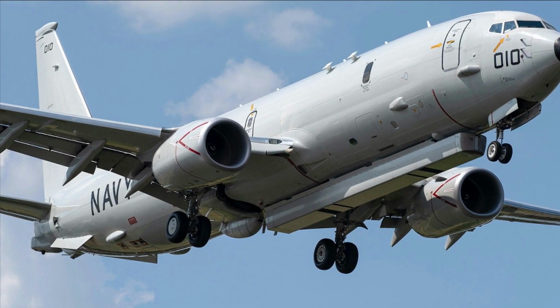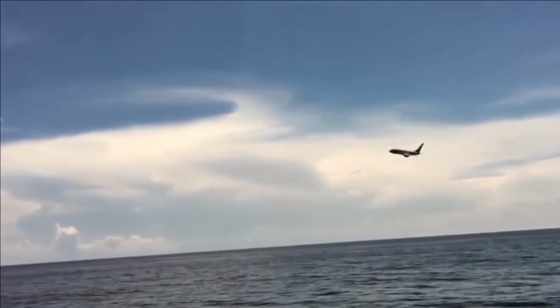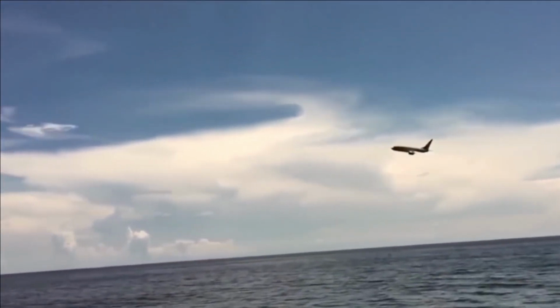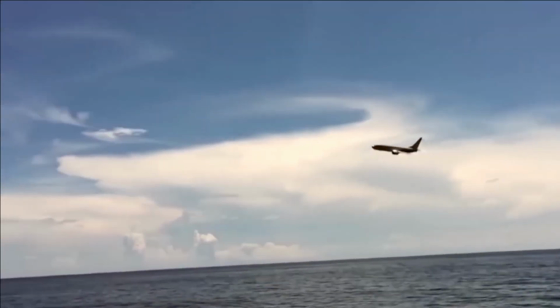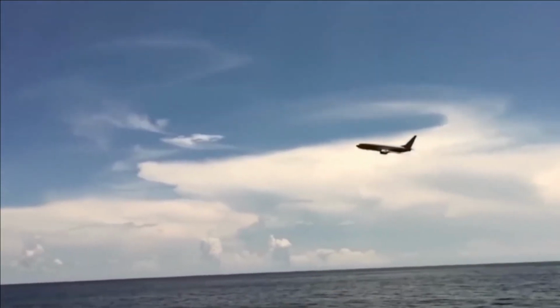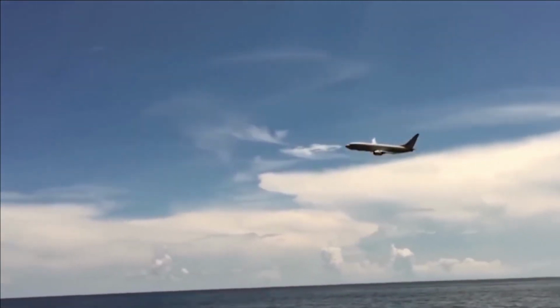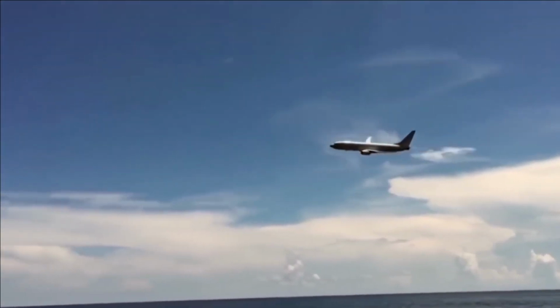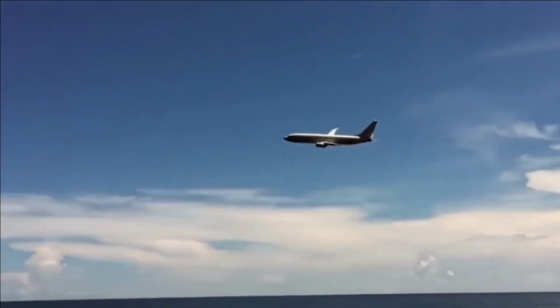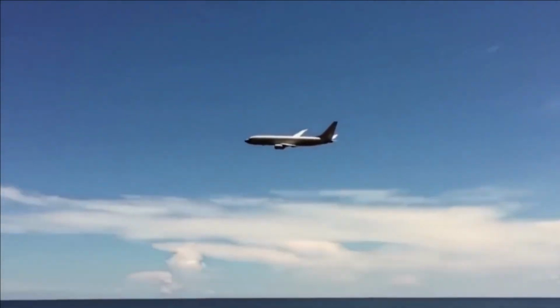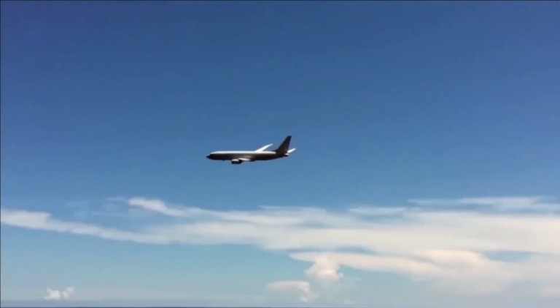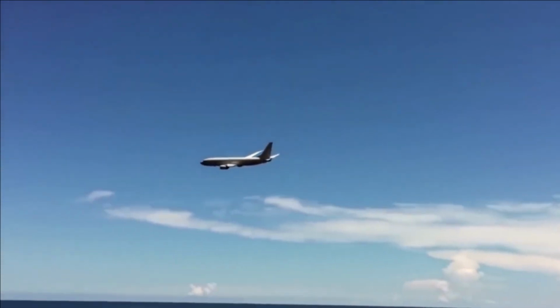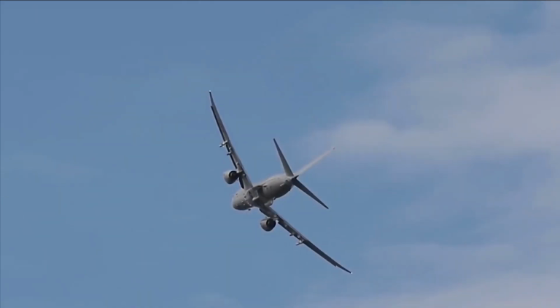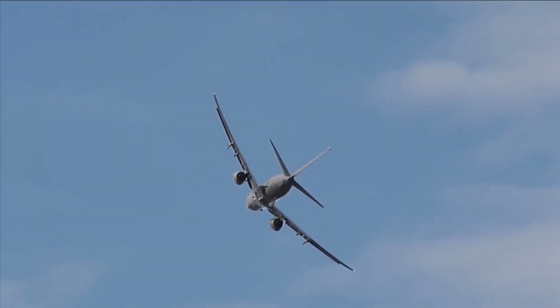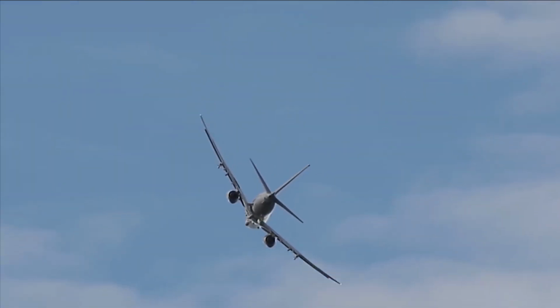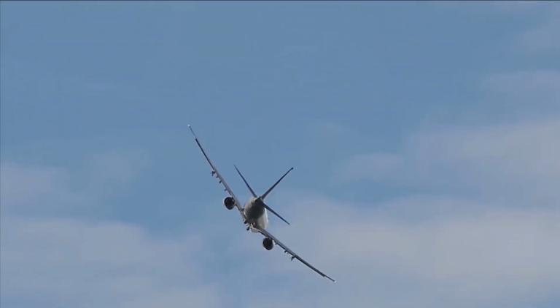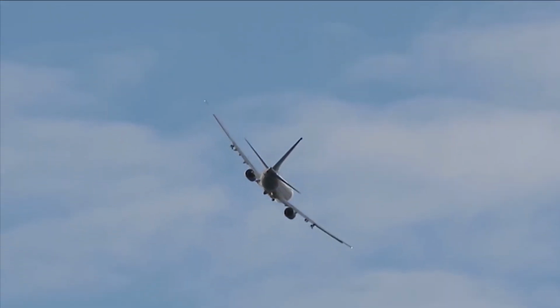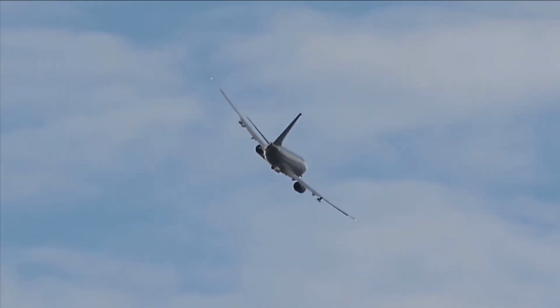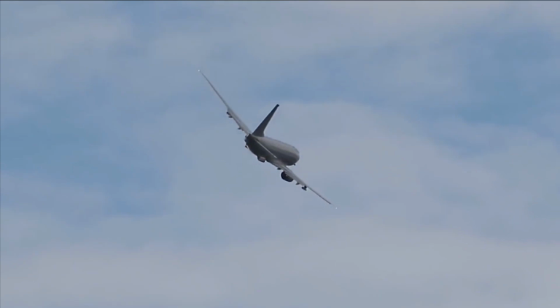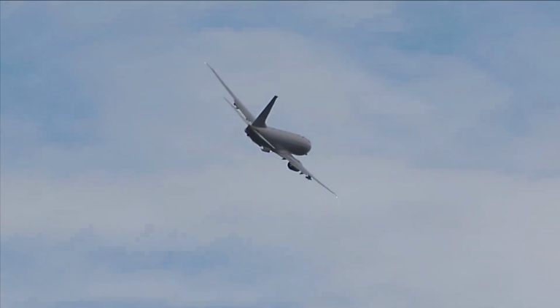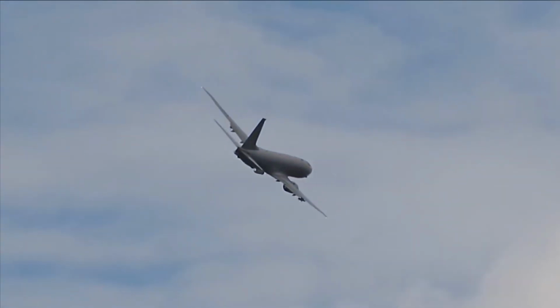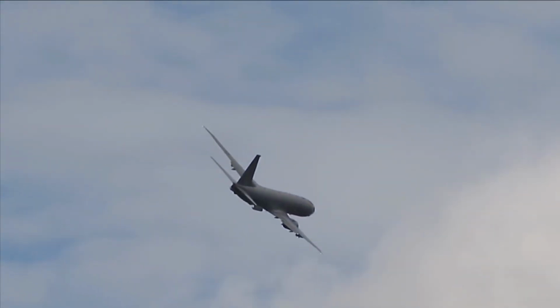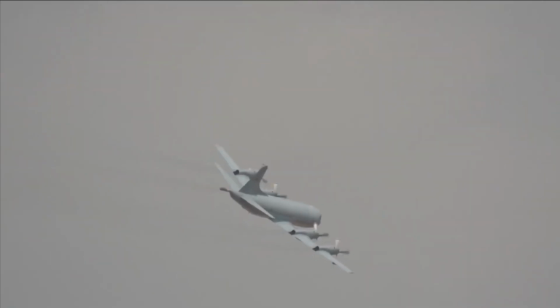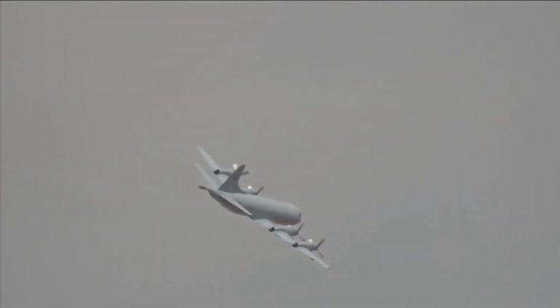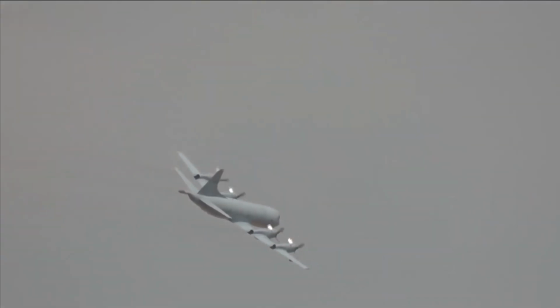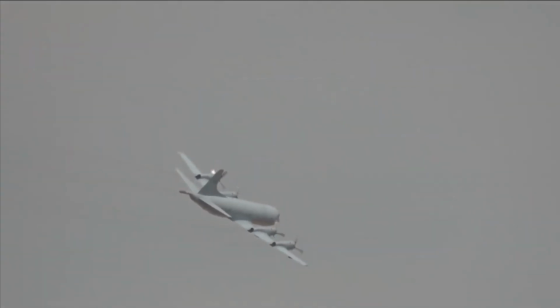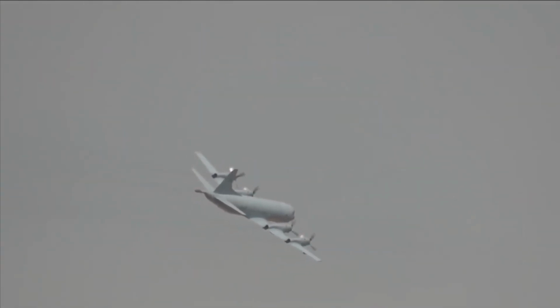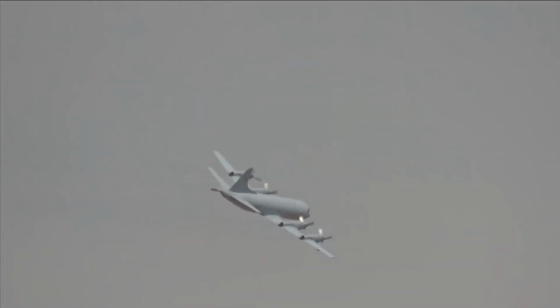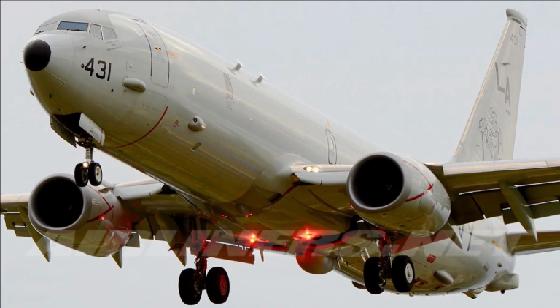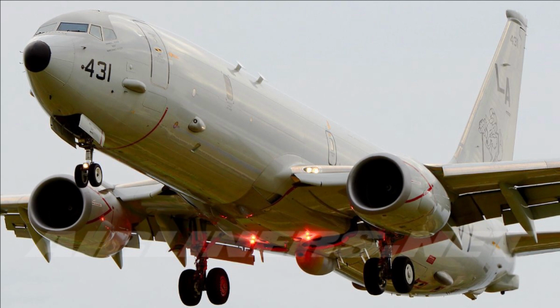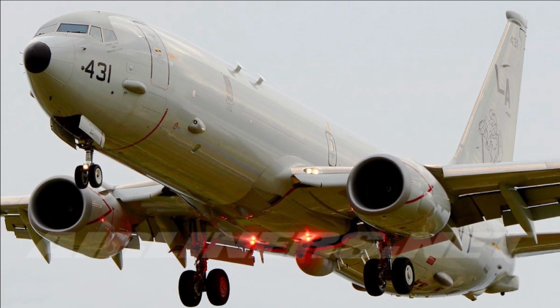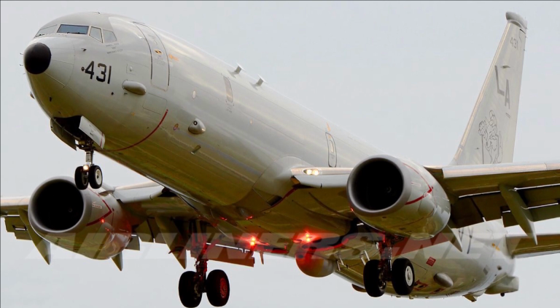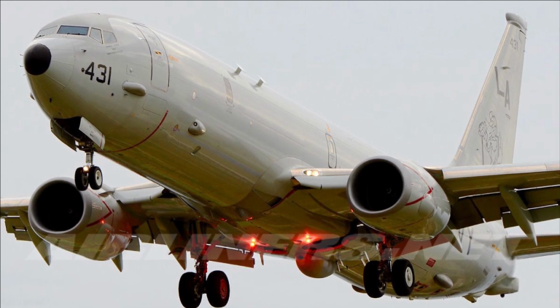The P-8 Poseidon has a long operational range, enabling it to conduct extended missions over large maritime areas. It has impressive endurance and can stay airborne for many hours, making it suitable for long-duration patrols and surveillance missions.